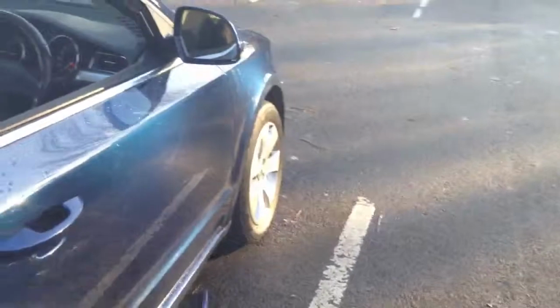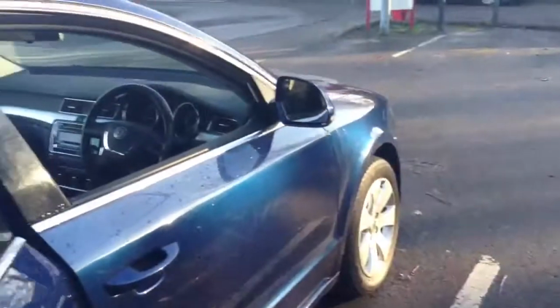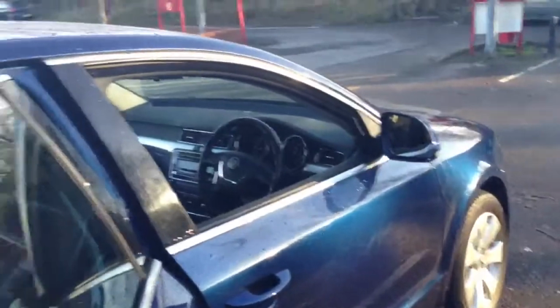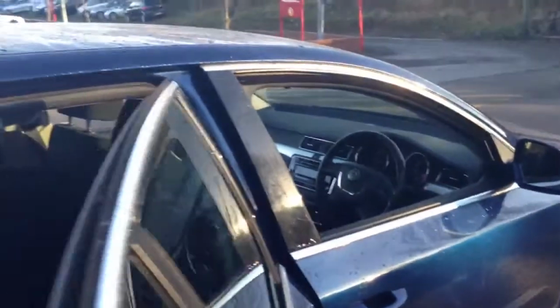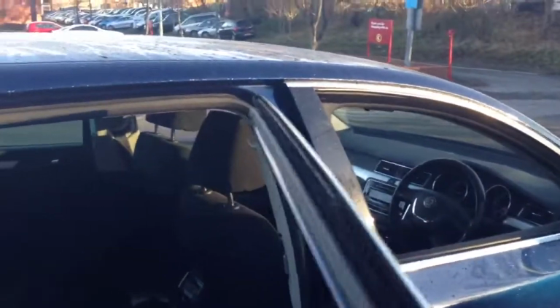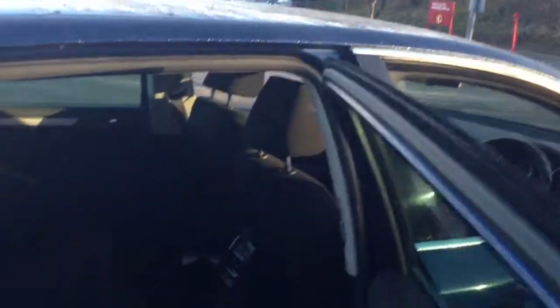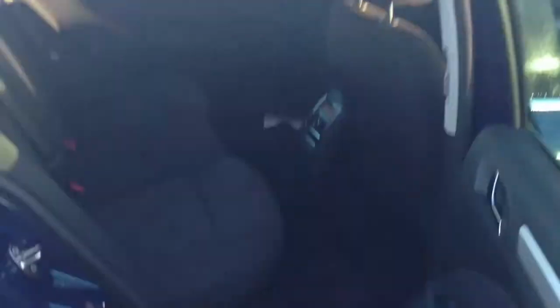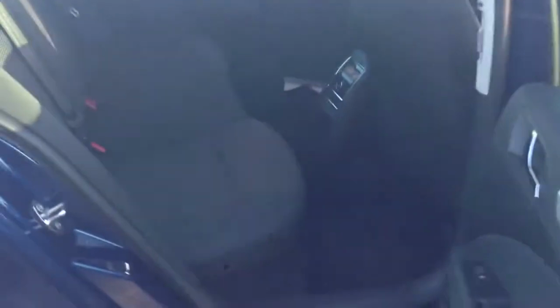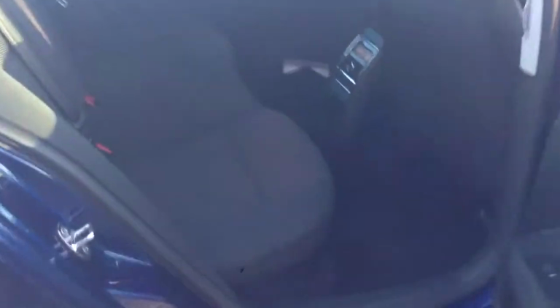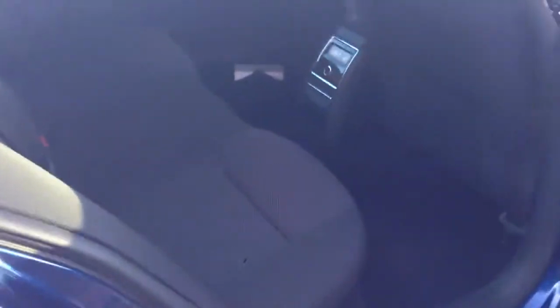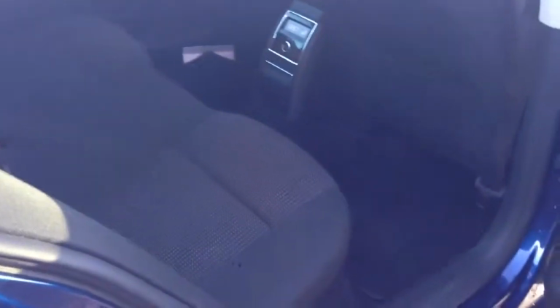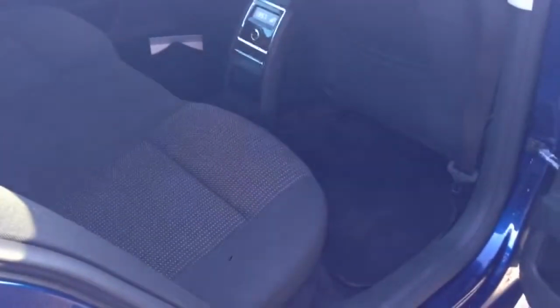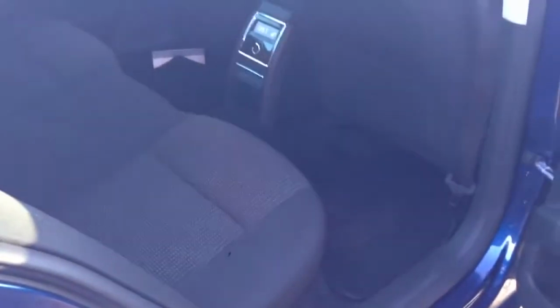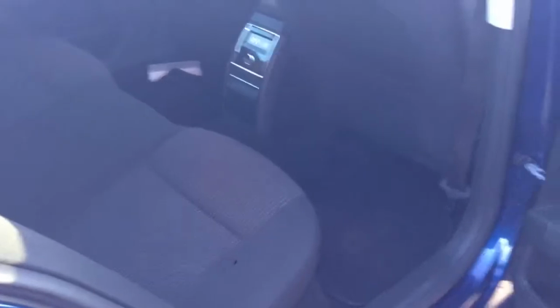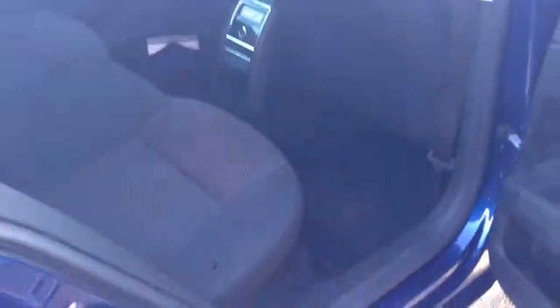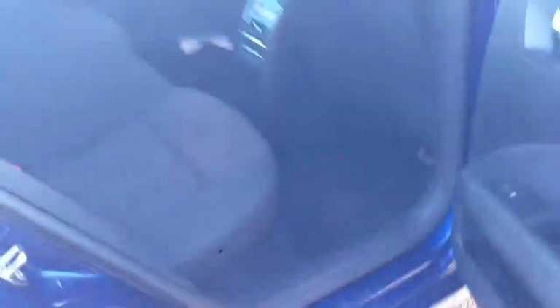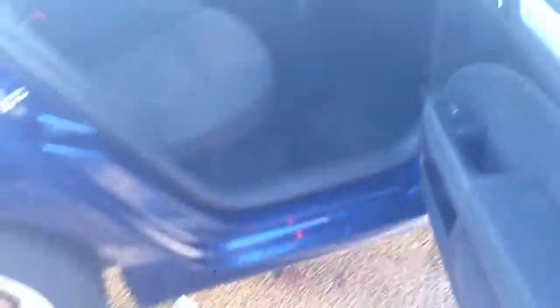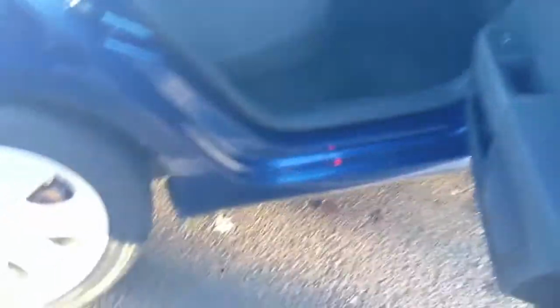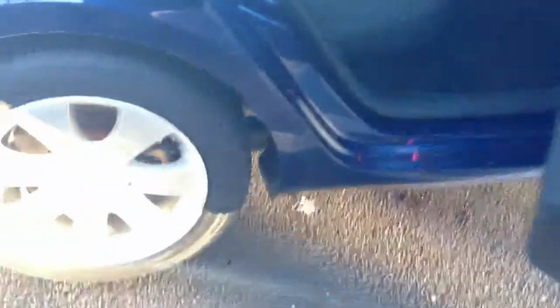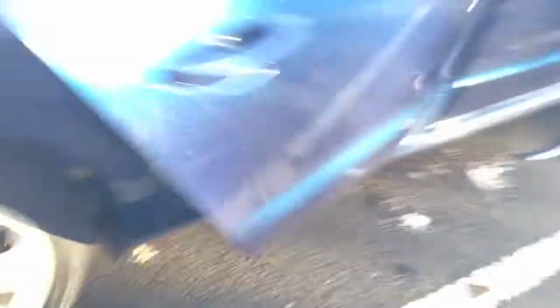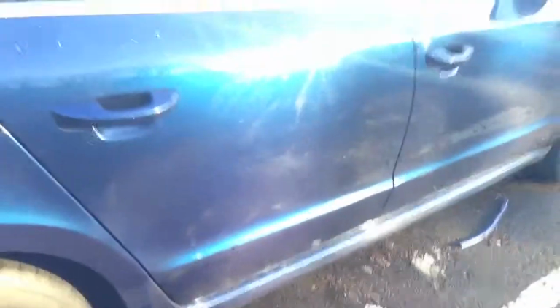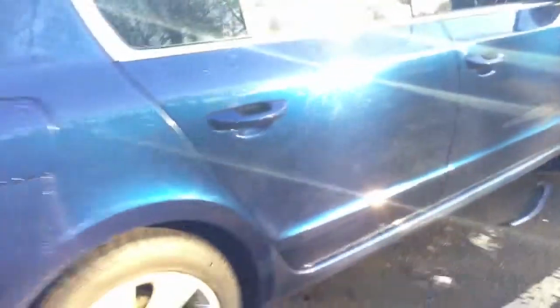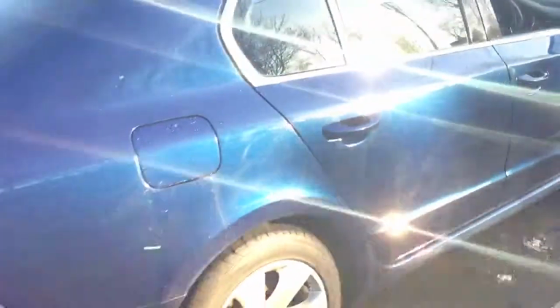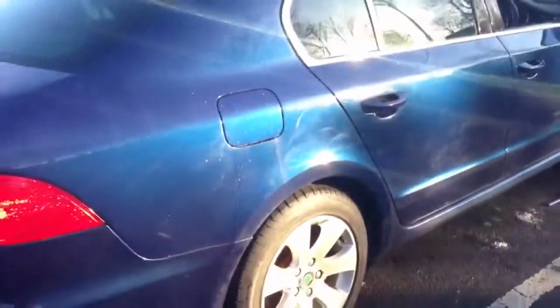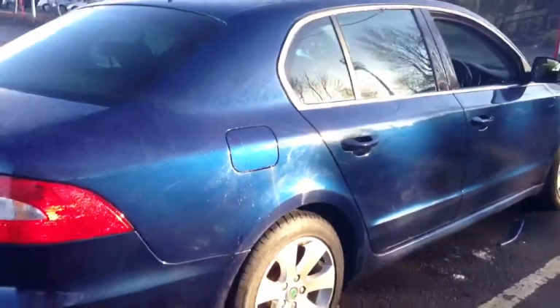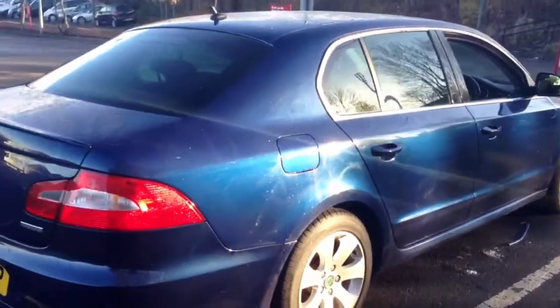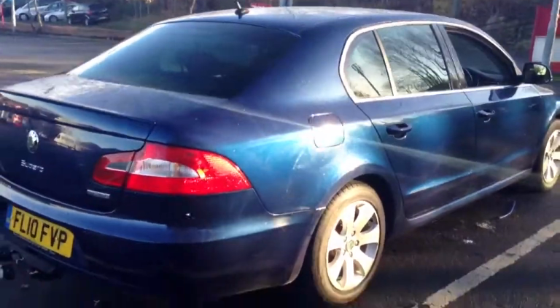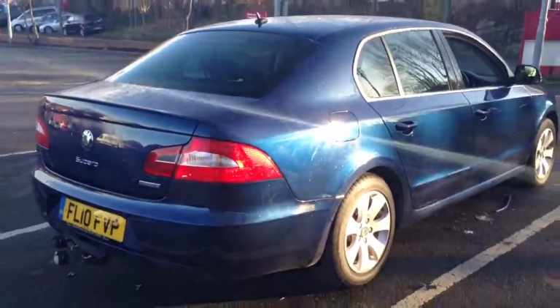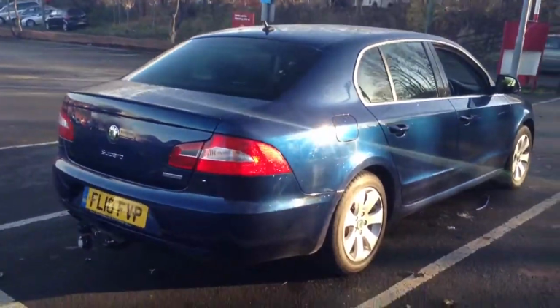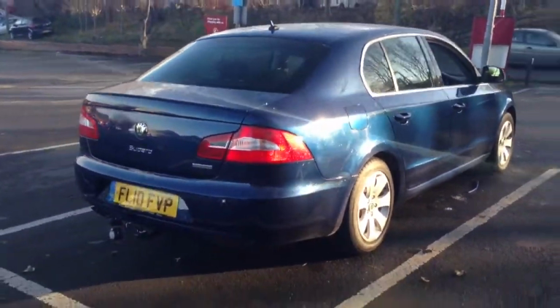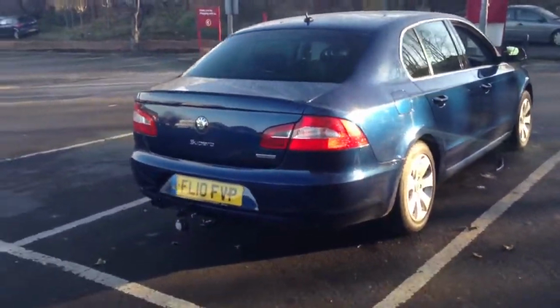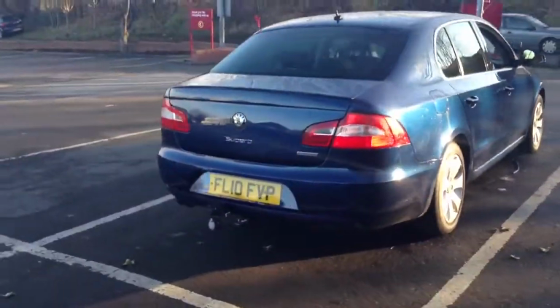The Octavia has a very large amount of rear legroom, as you can see. Being the Green Line model, the car is tuned for better MPG with lower emissions.